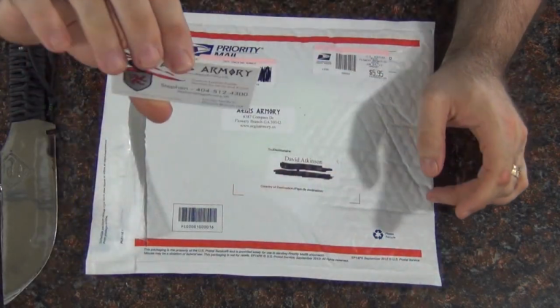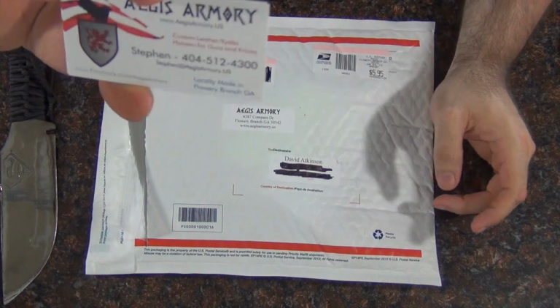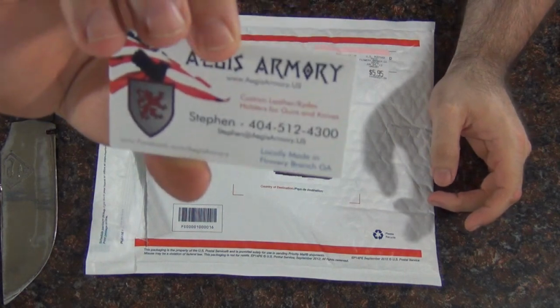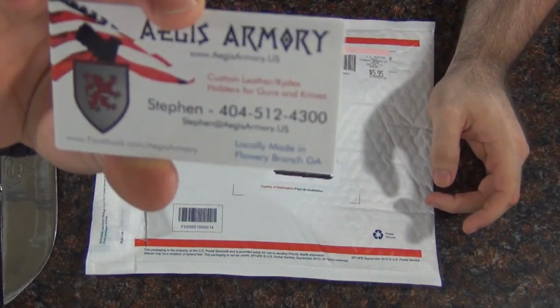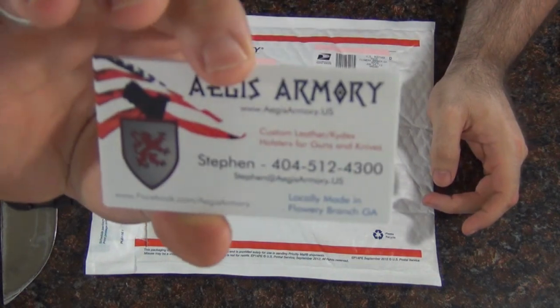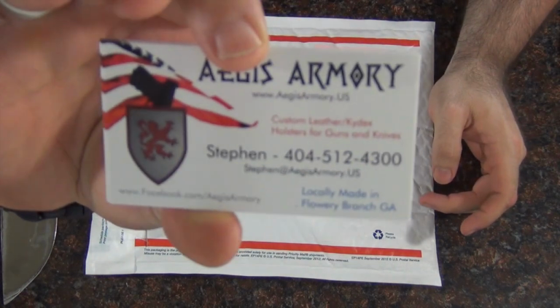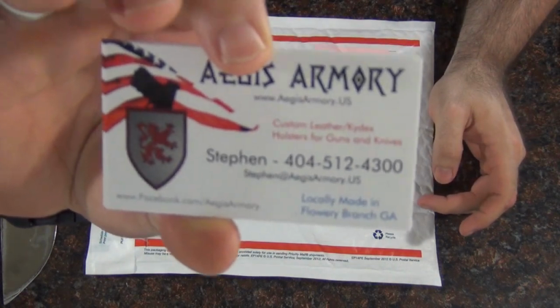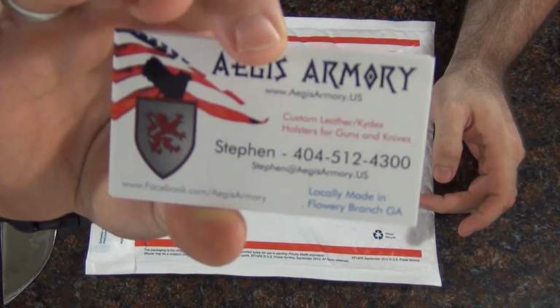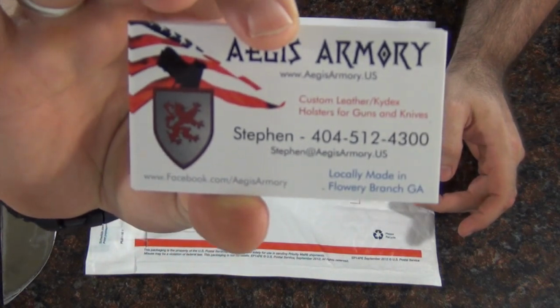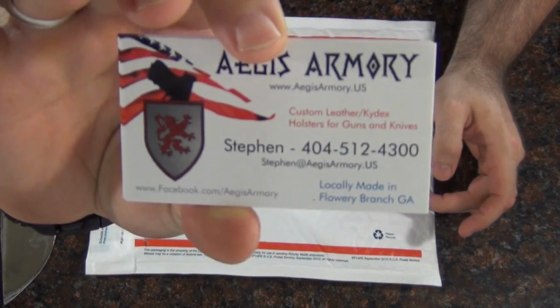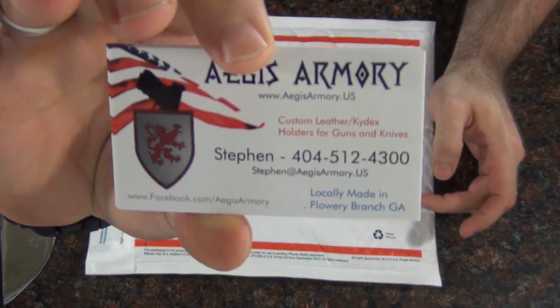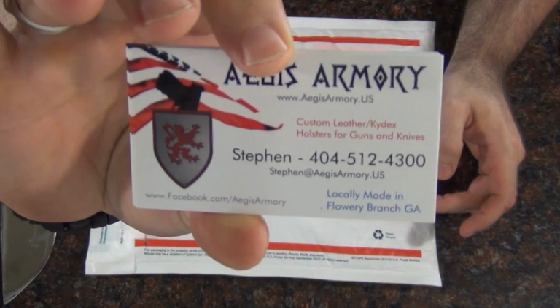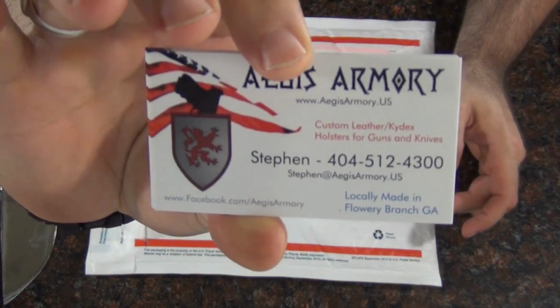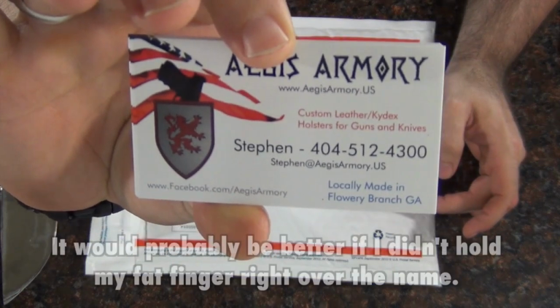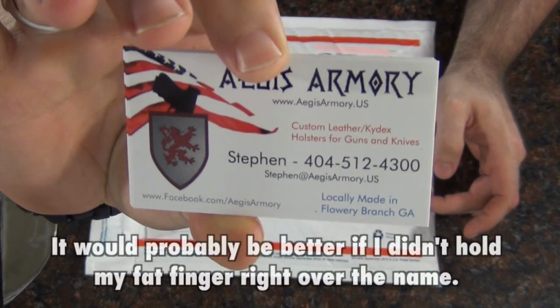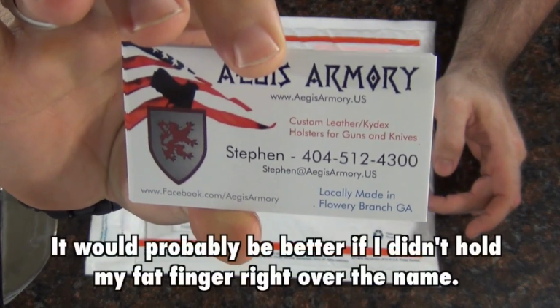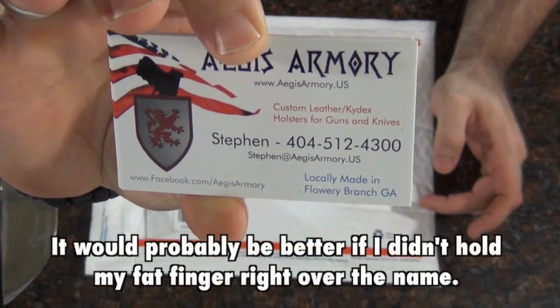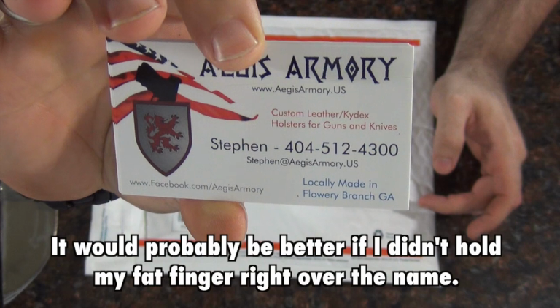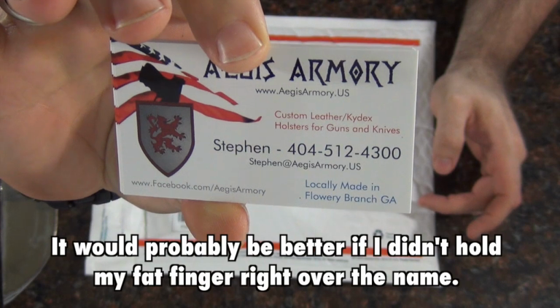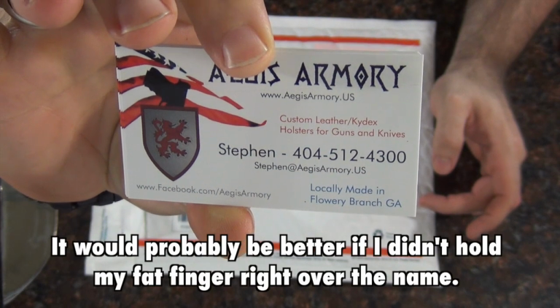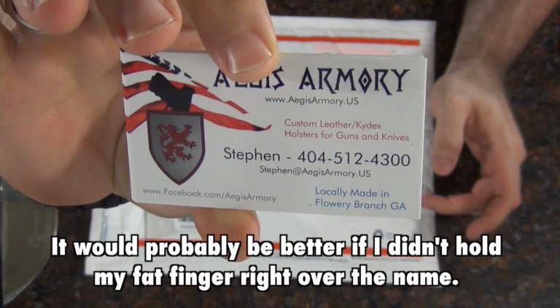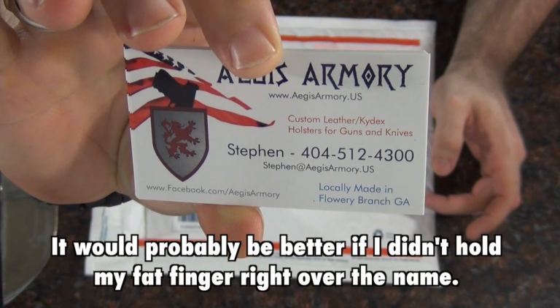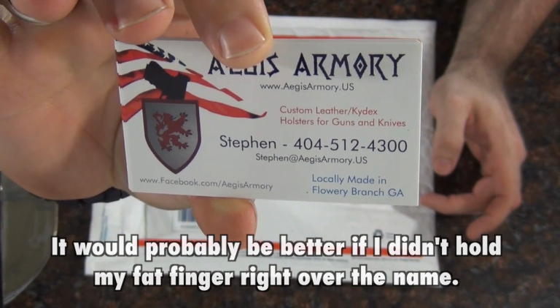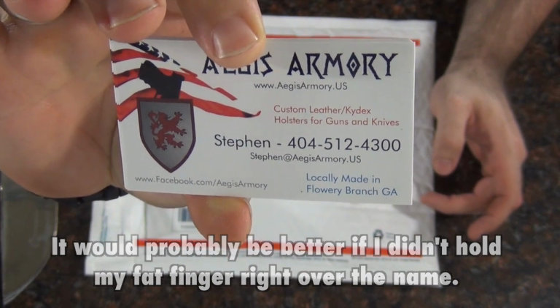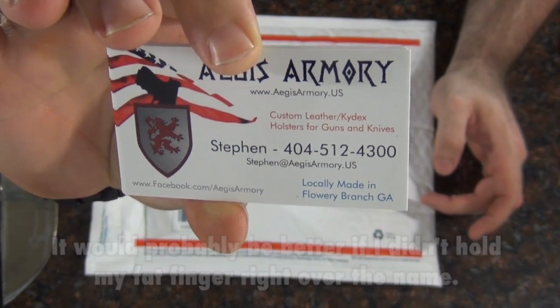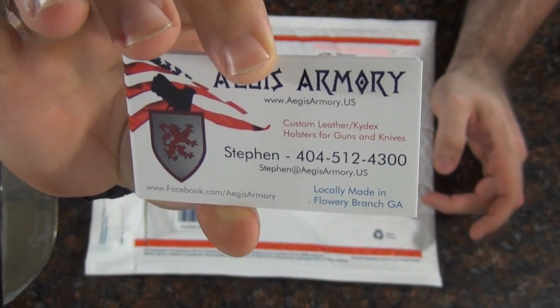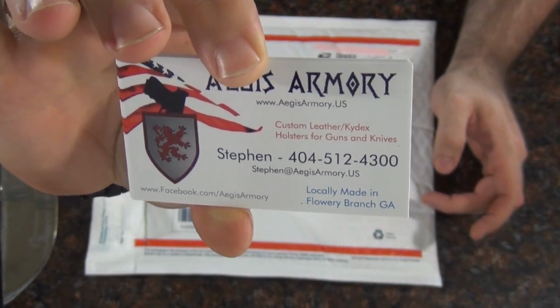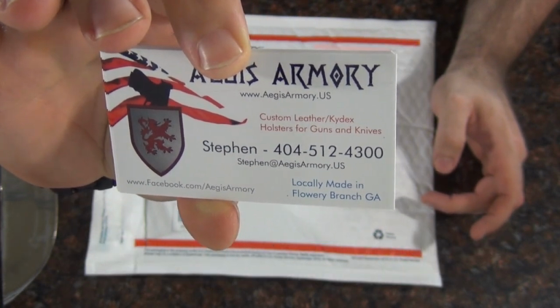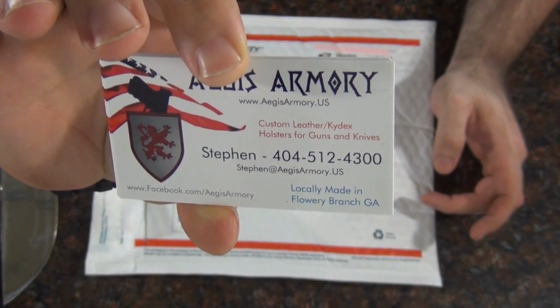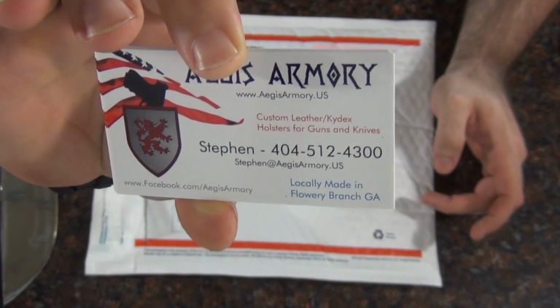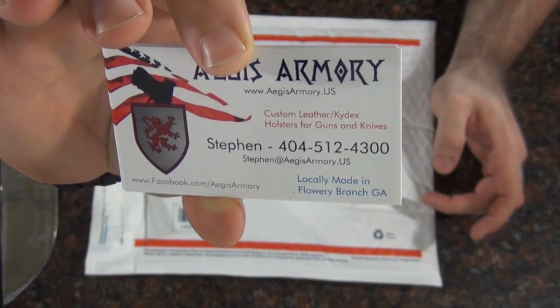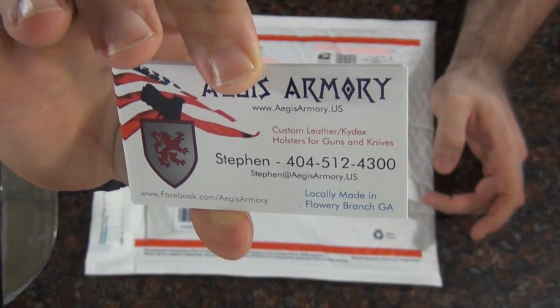Here are some cards they included. I'll just hold this up here for you so you can see it — that makes it a lot easier than having to put stuff on the screen. So you can see their number there, see their name there. So if you like what you see that they sent me here, you can order one.